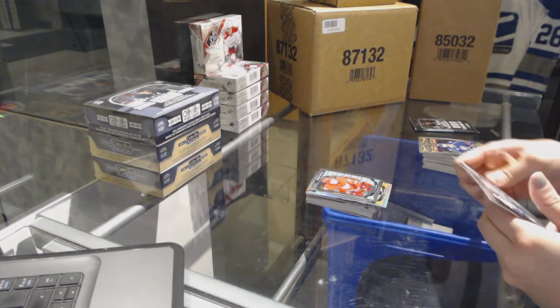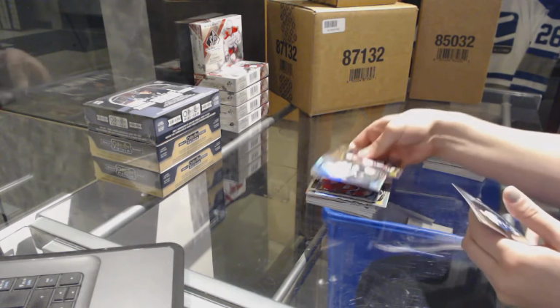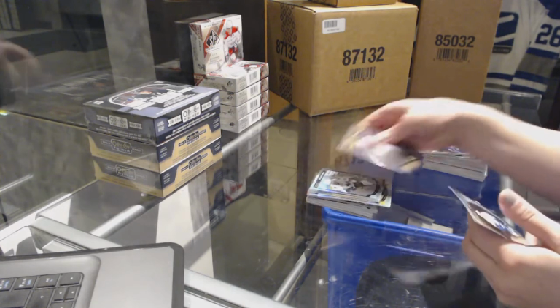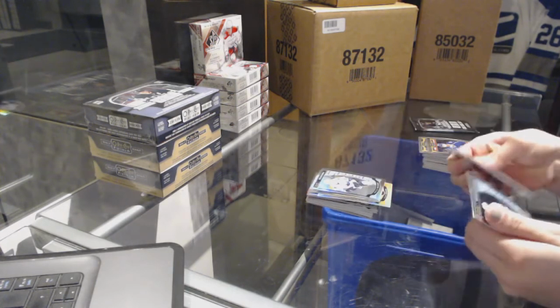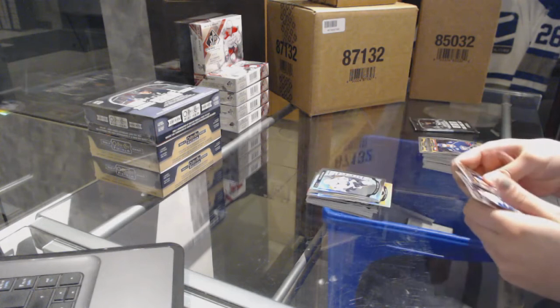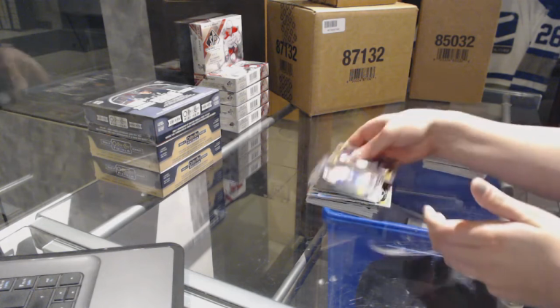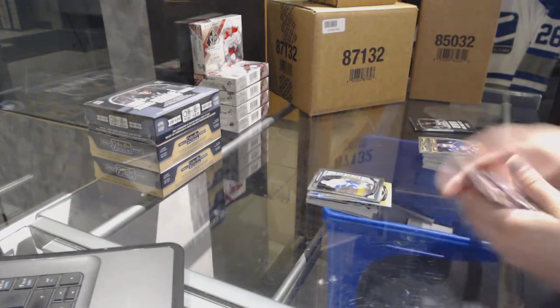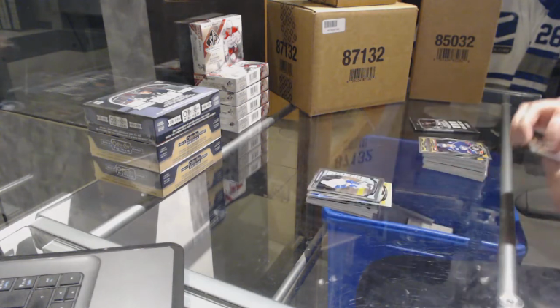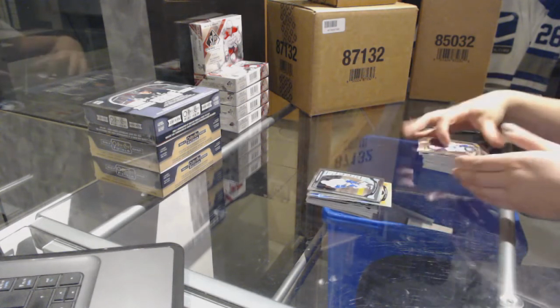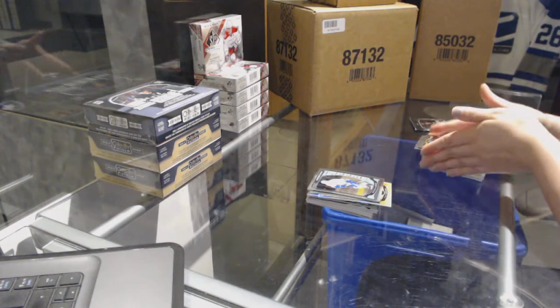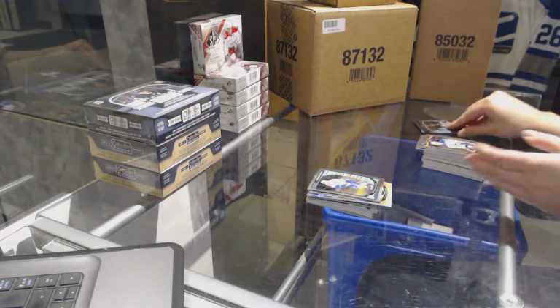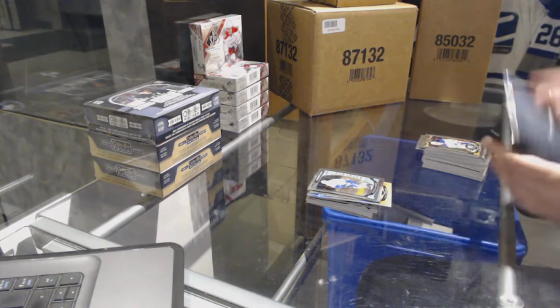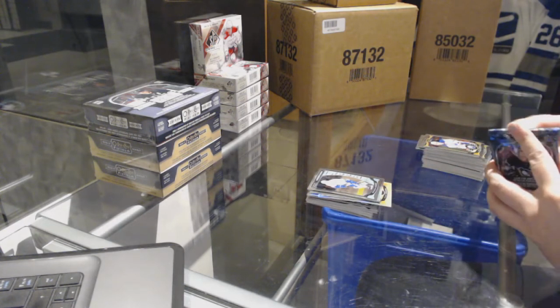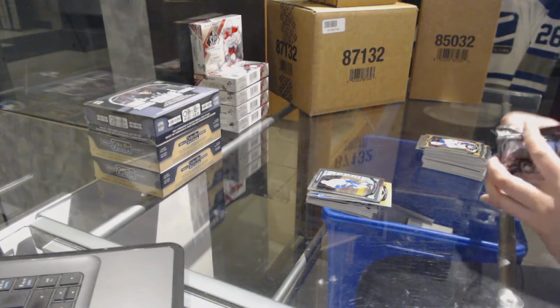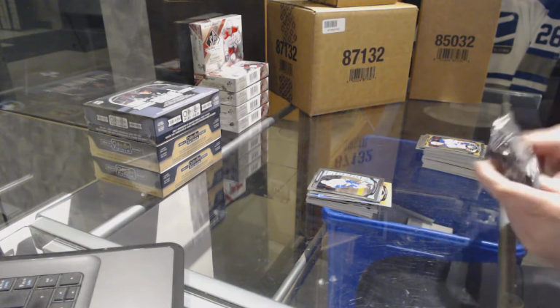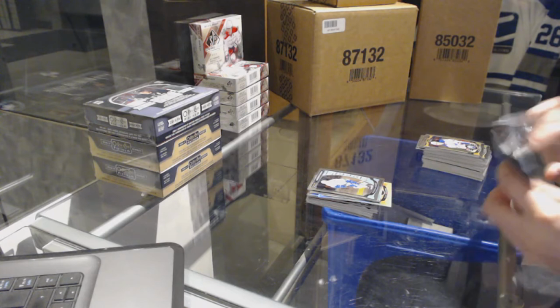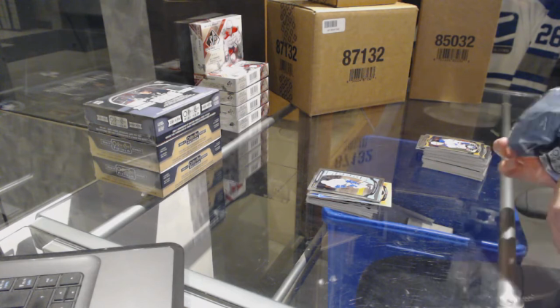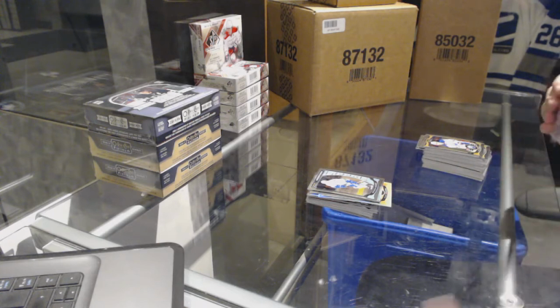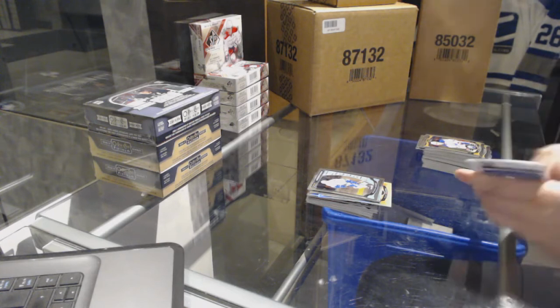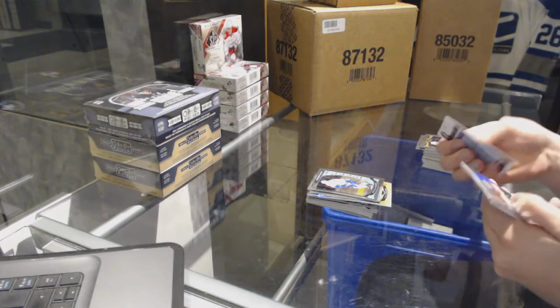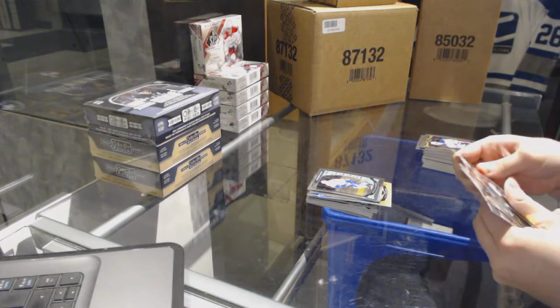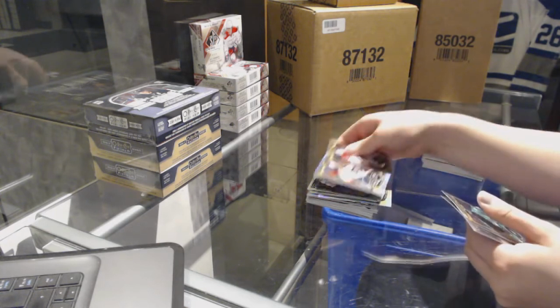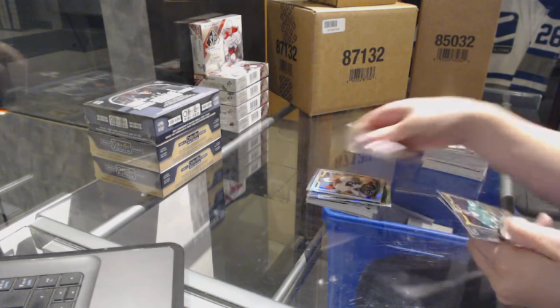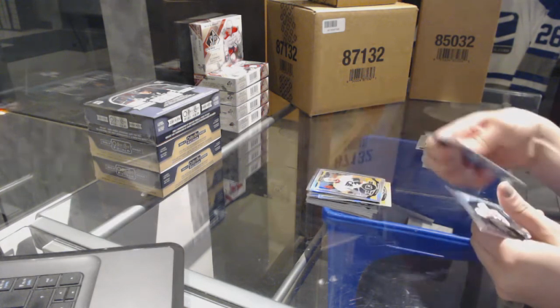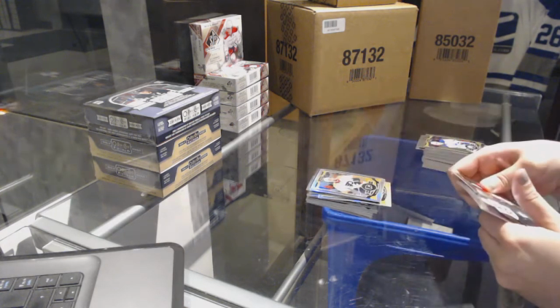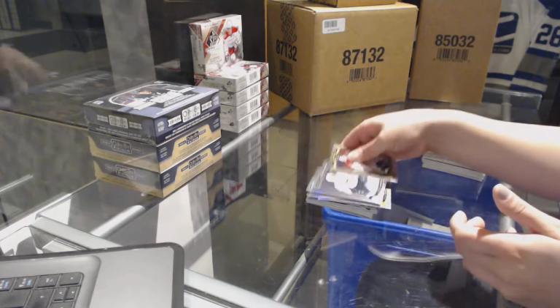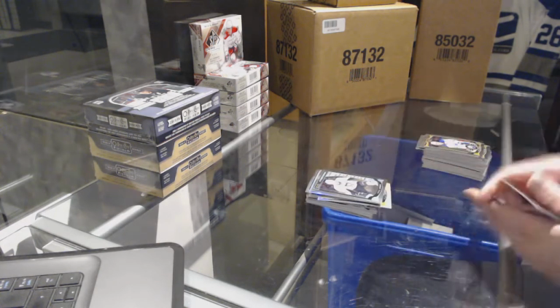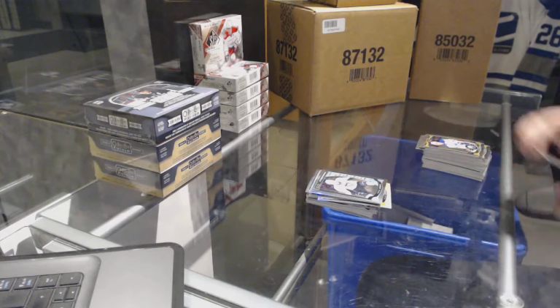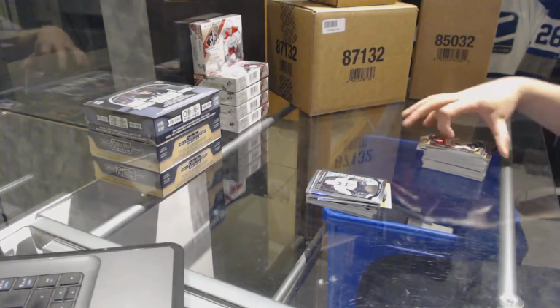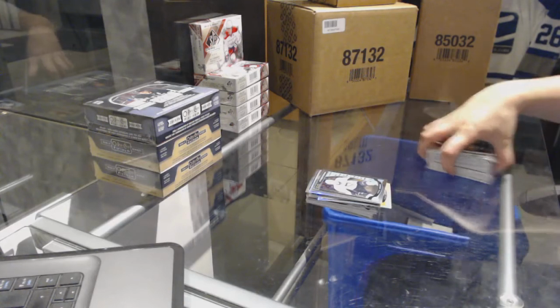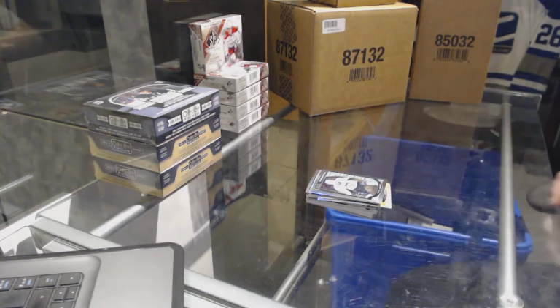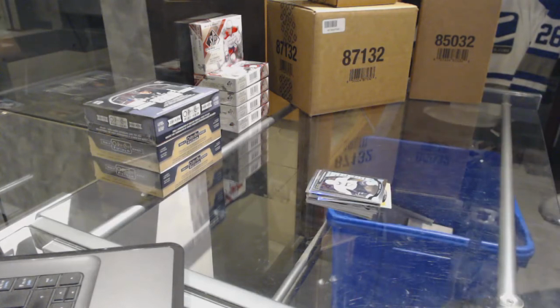Rainbow of Tyler Johnson for the Tampa Bay Lightning and a Dylan Larkin rookie for the Detroit Red Wings. Rainbow rookie of Nikolai Goldobin for the San Jose Sharks and a Brendan Gauntz rookie for the Vancouver Canucks. Rainbow of Wayne Simmonds for the Flyers and a Daniel Sprong rookie for the Pittsburgh Penguins.